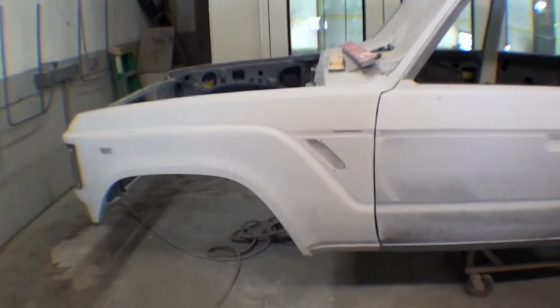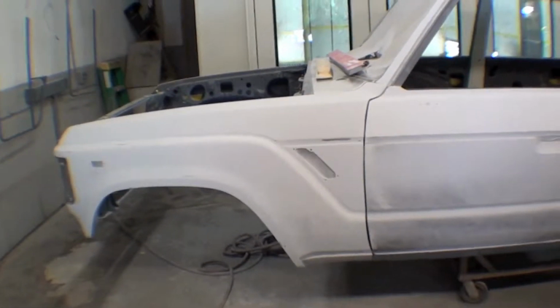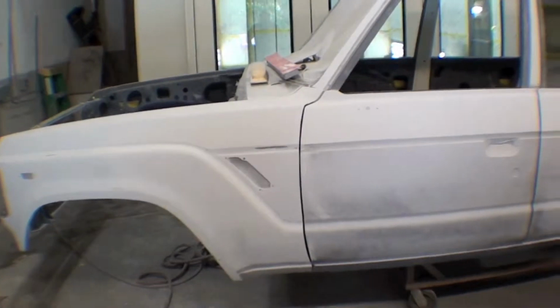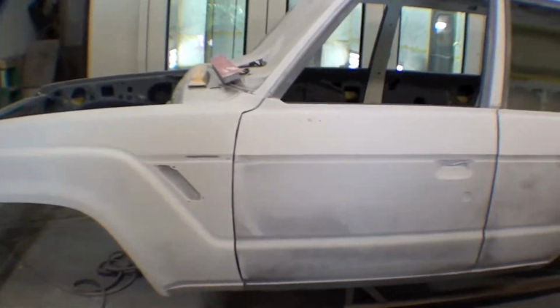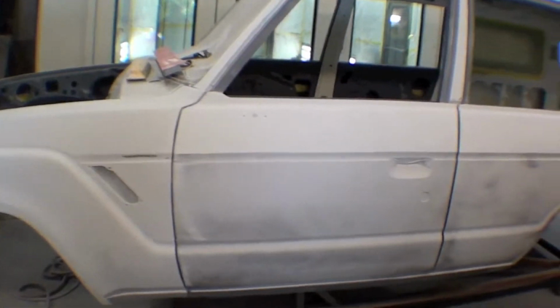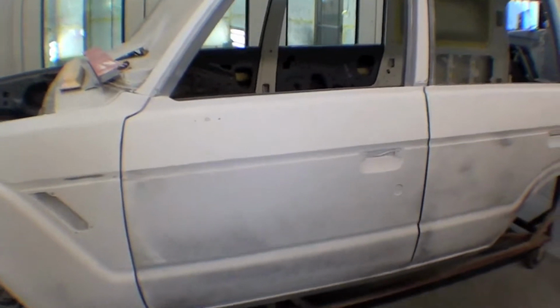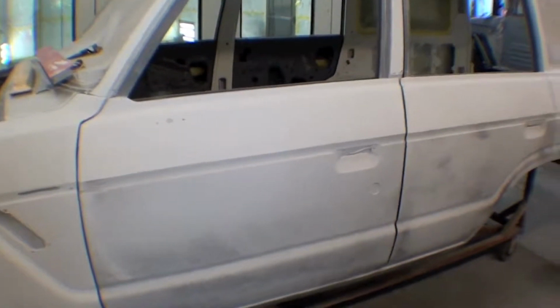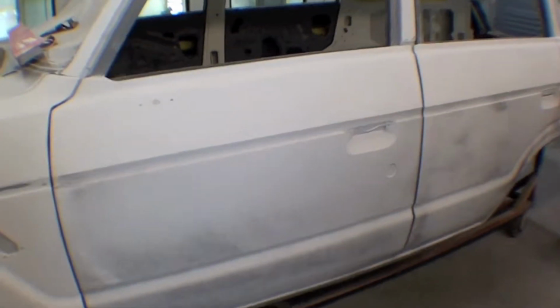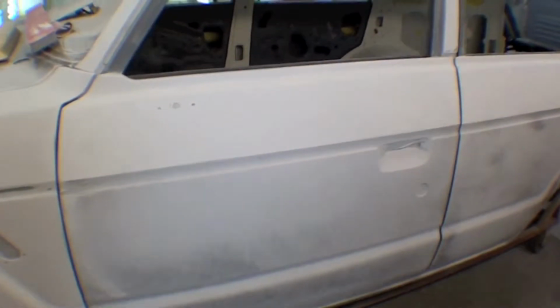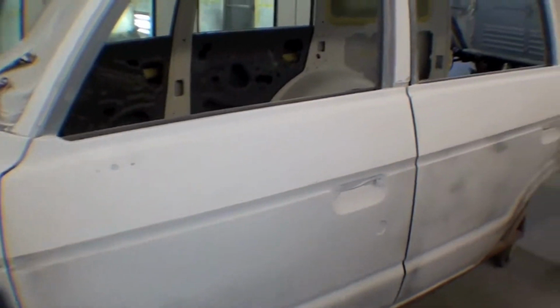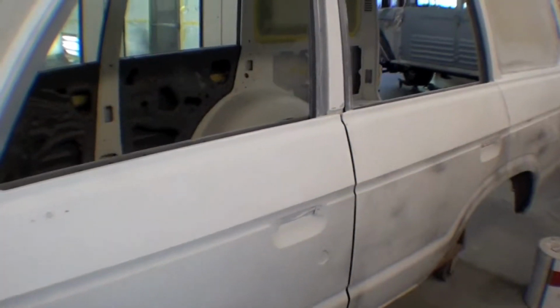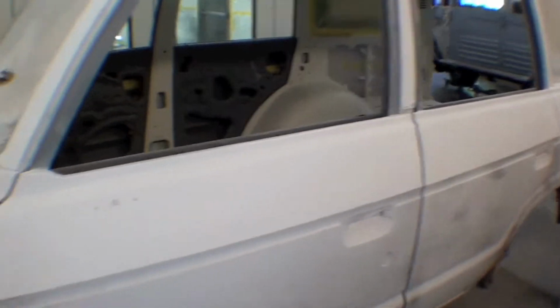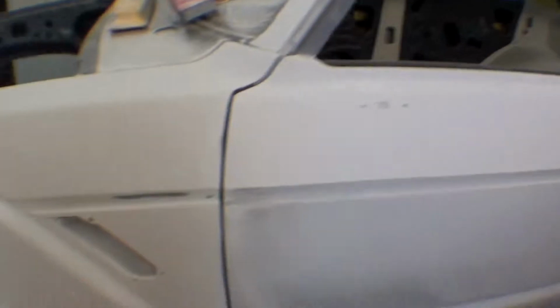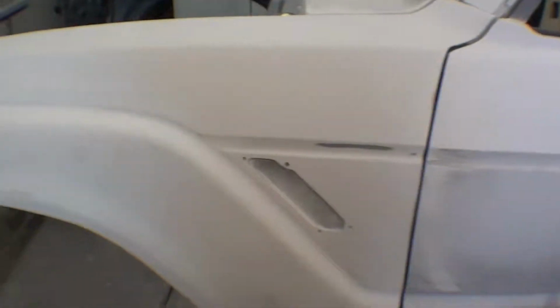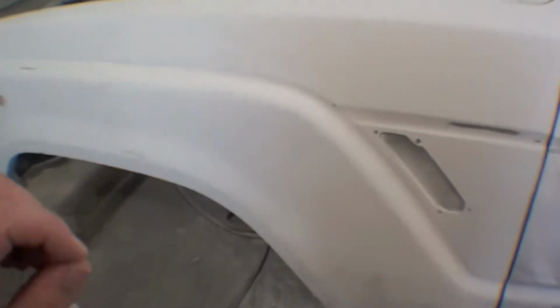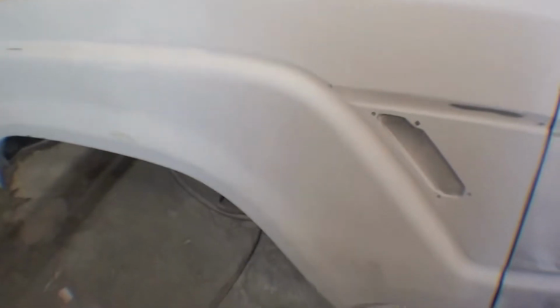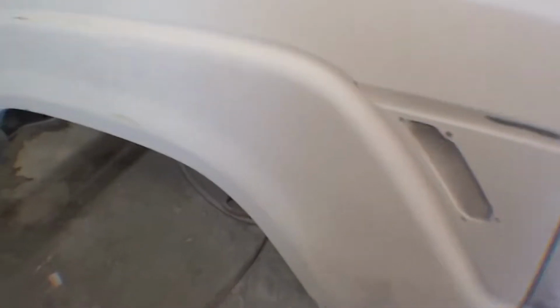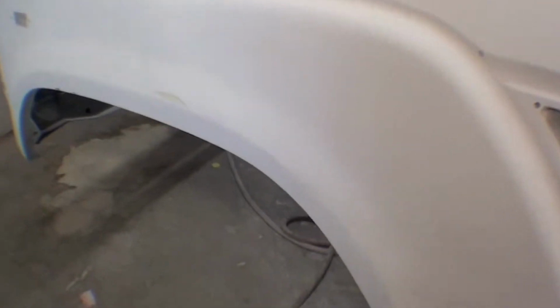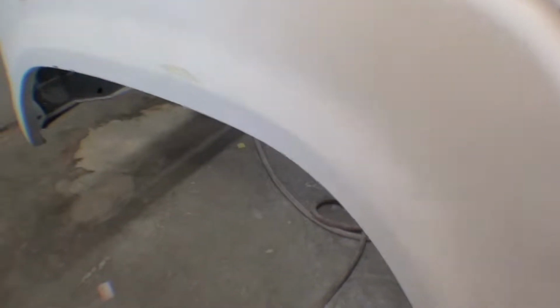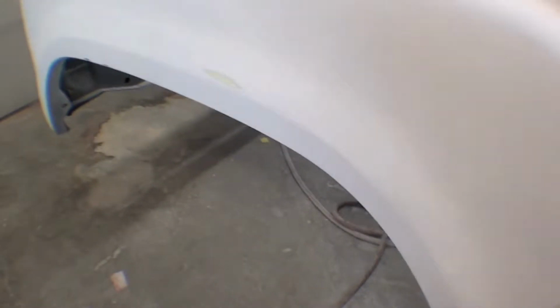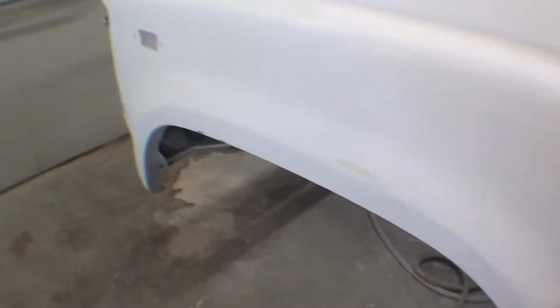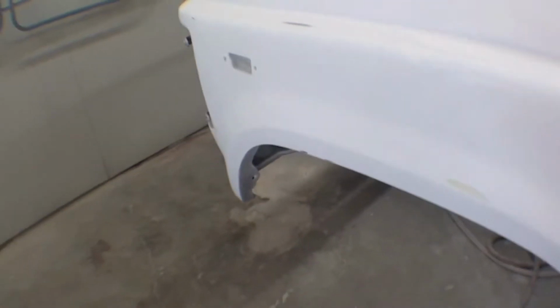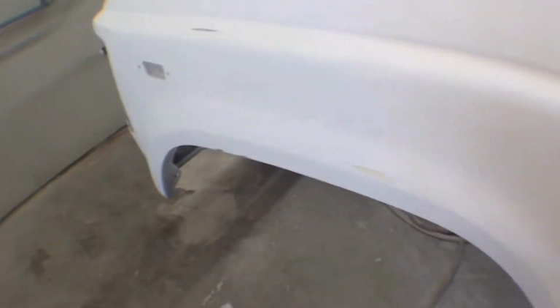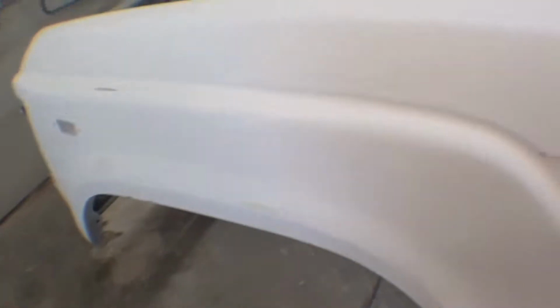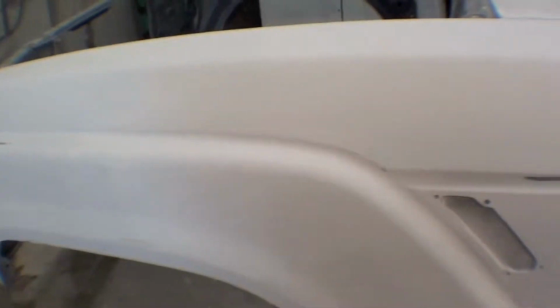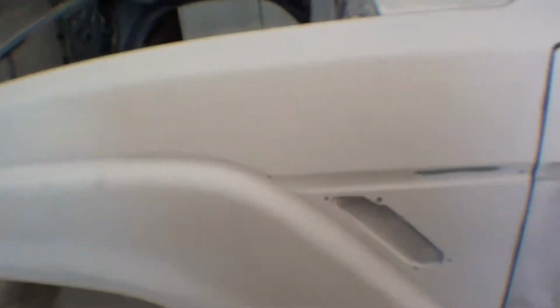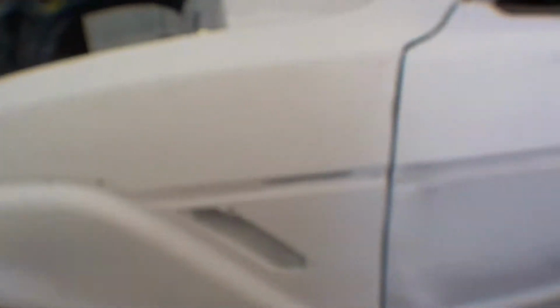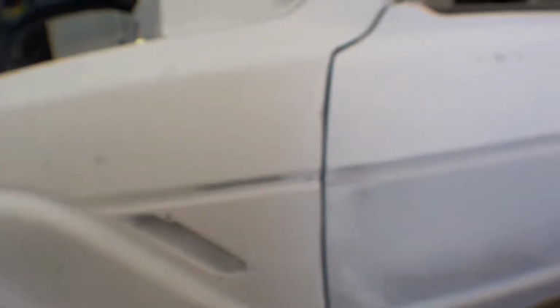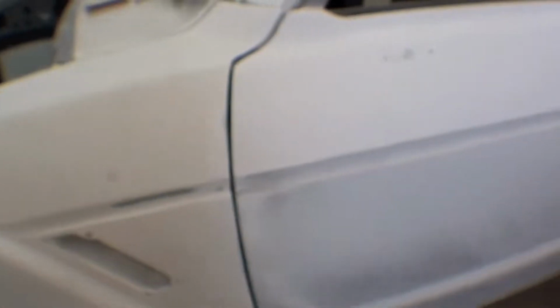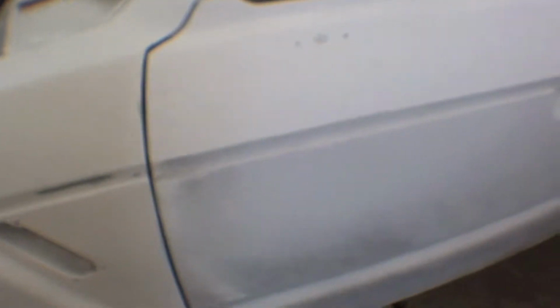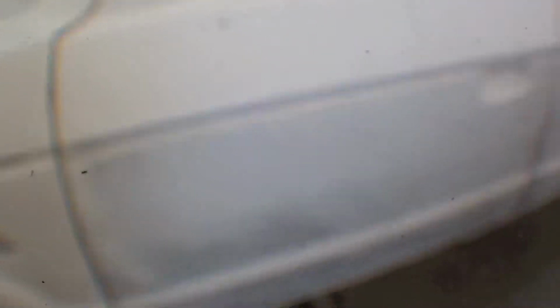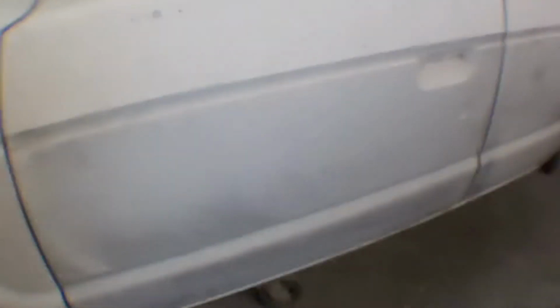As you can see with the assortment of blocks and guide coat on the body, the panels are starting to be blocked out. We did a video earlier on the front fender lip and as you can see just how nice and crisp it came out. We're going to reprime this again and then block it out one more time once we're through with this round.